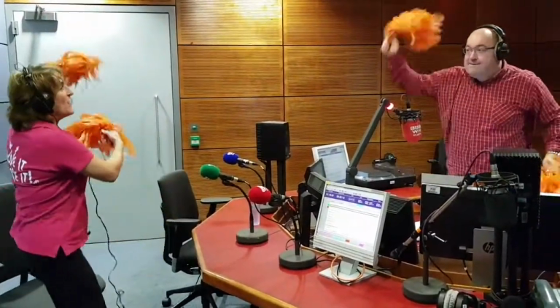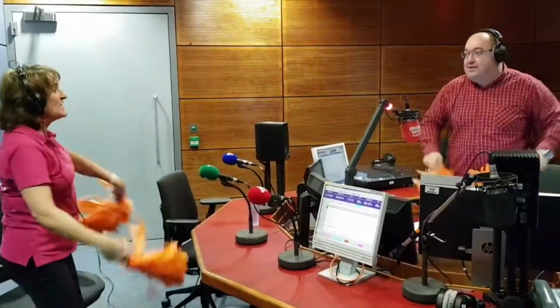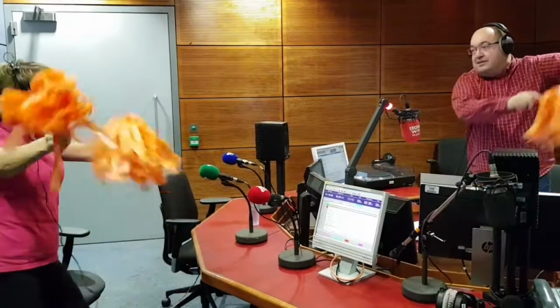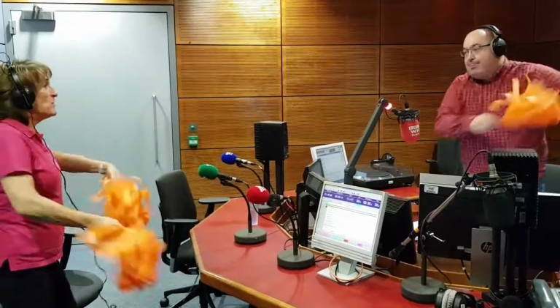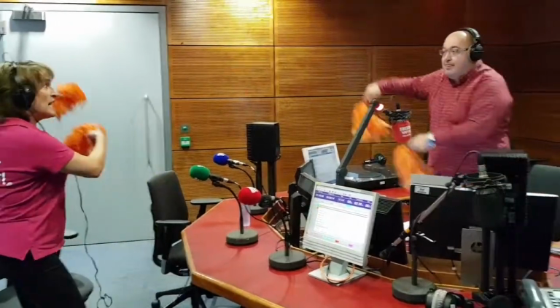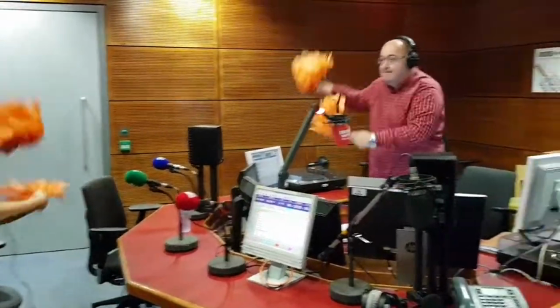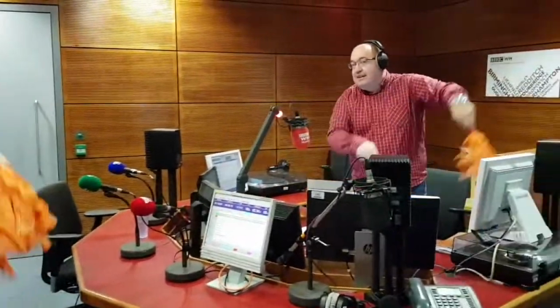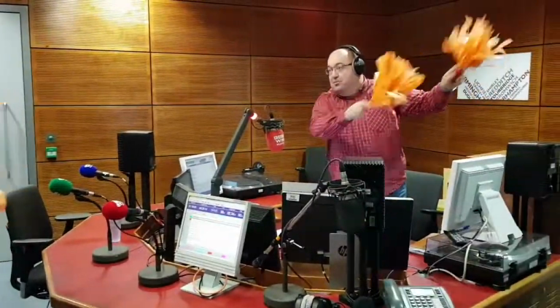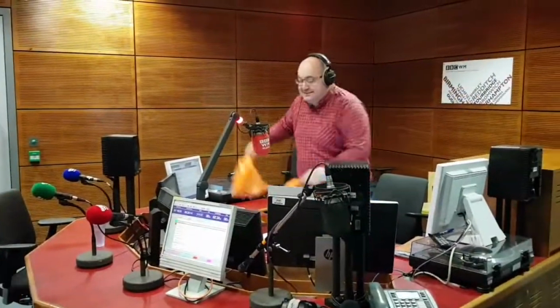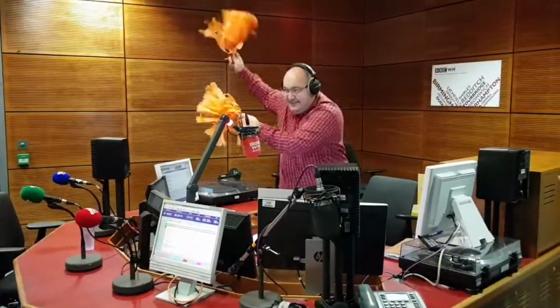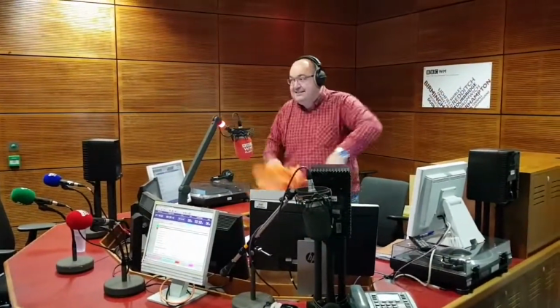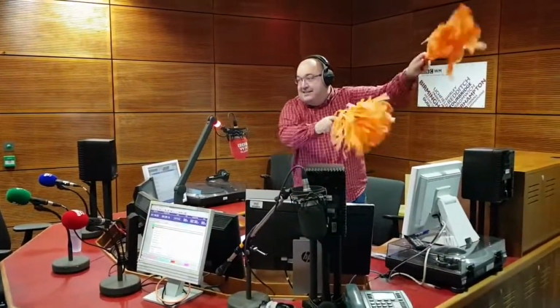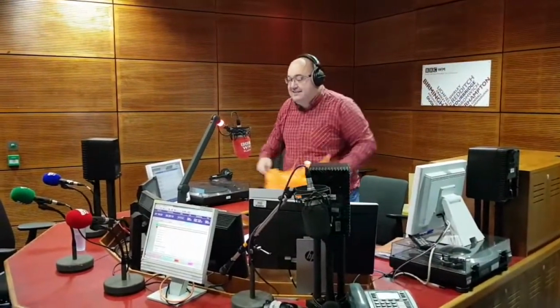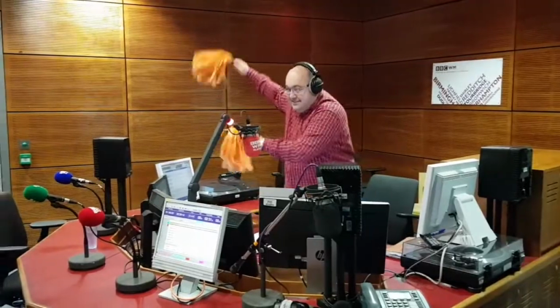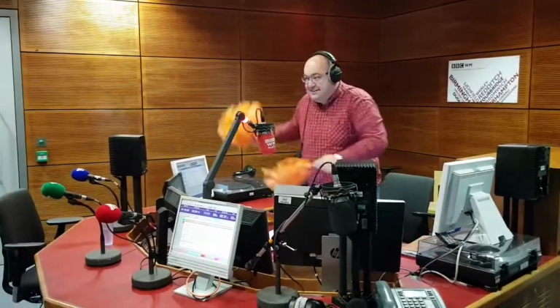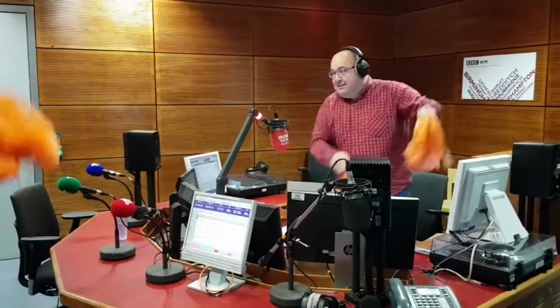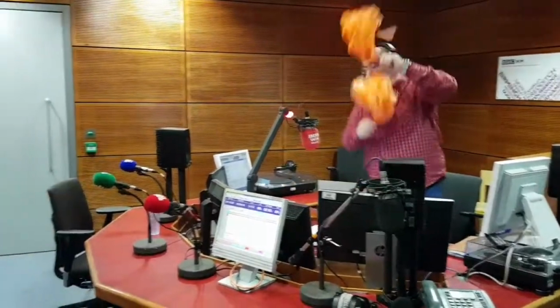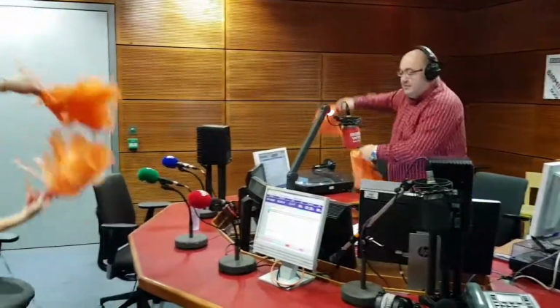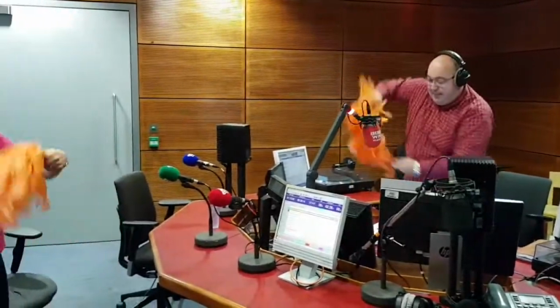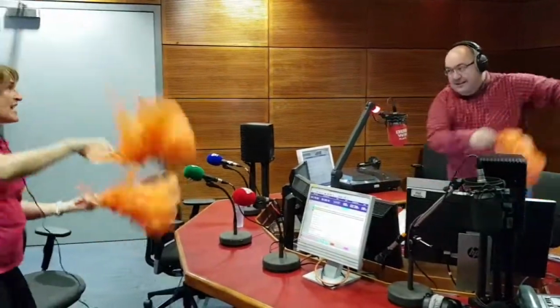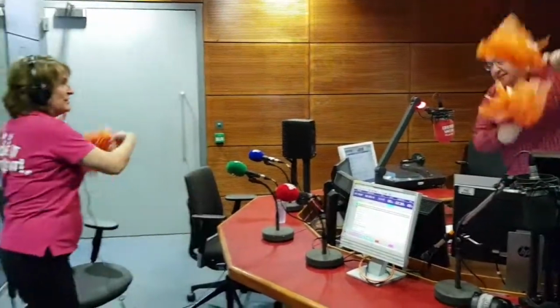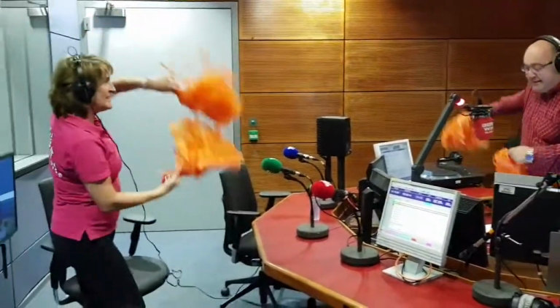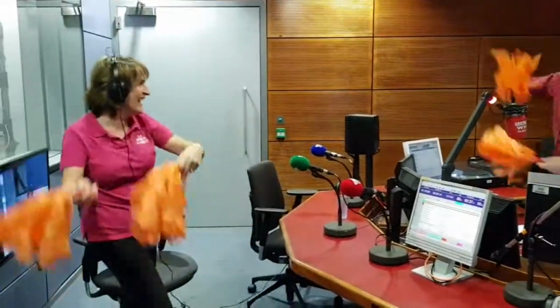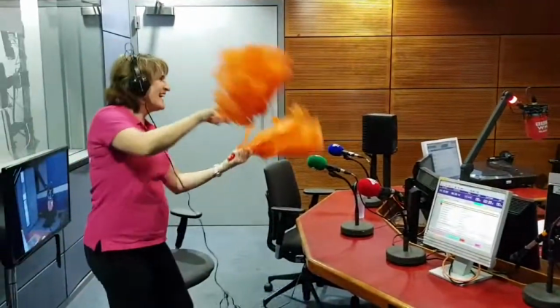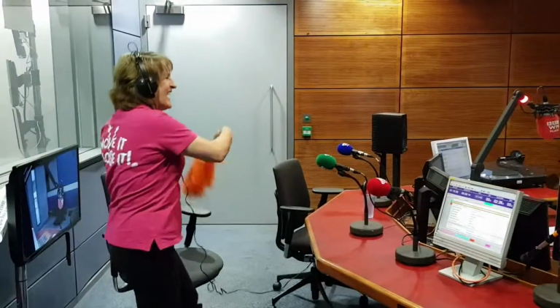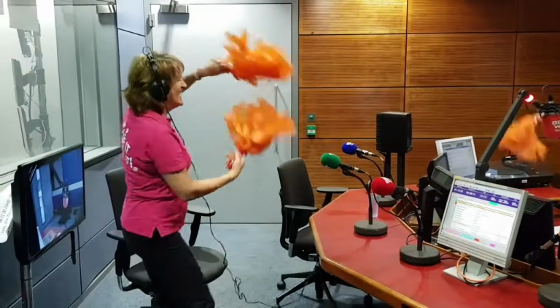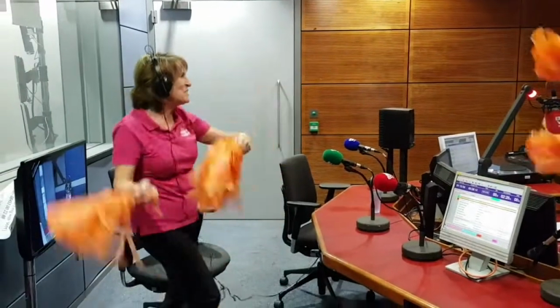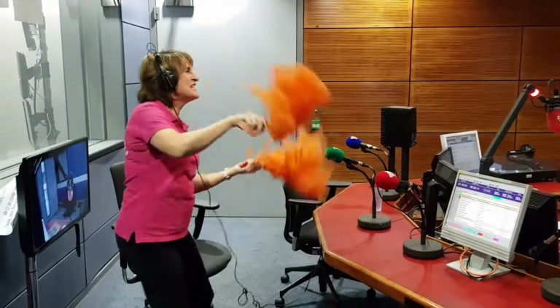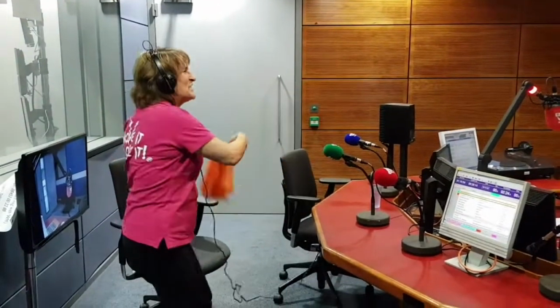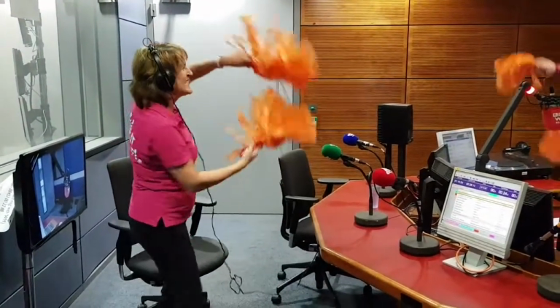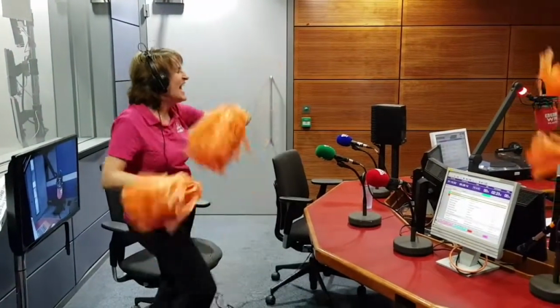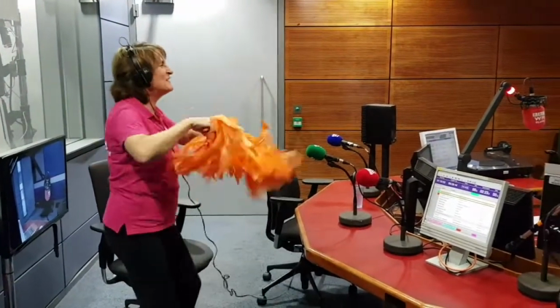Lovely, I'm giving it some face here as well — the performance is on. Side to side. Now, working your hips here with a side step. Can you do a figure of eight with those arms? You're a natural! Look at that — I'm ready for Strictly now, actually. We just need the sequins.